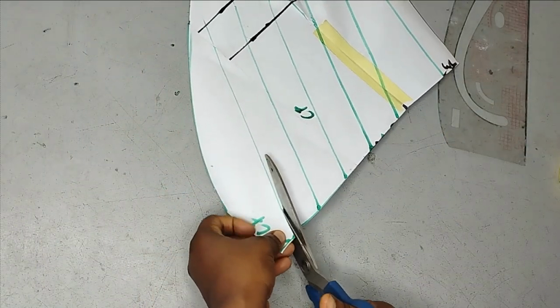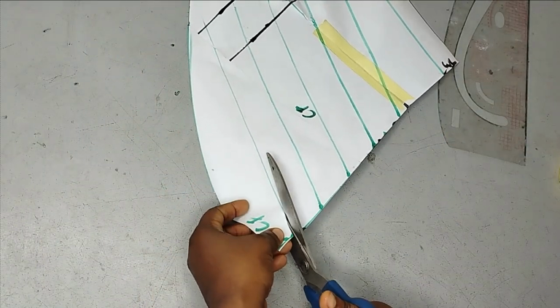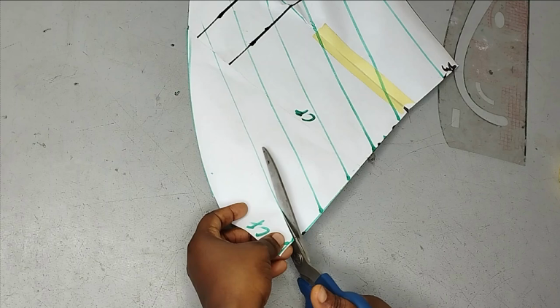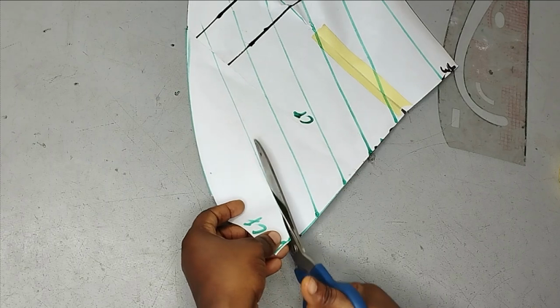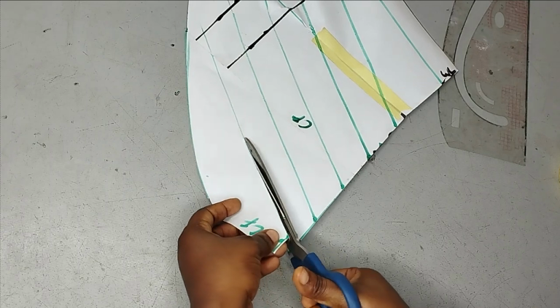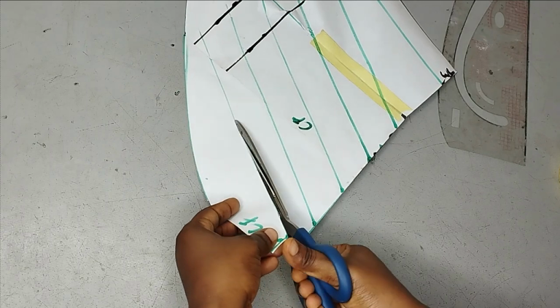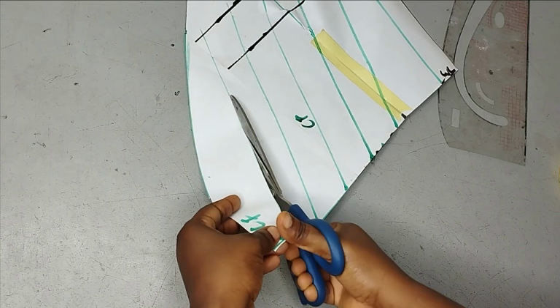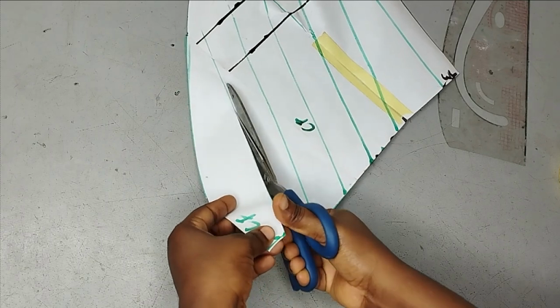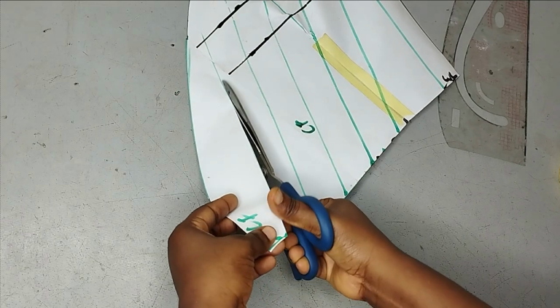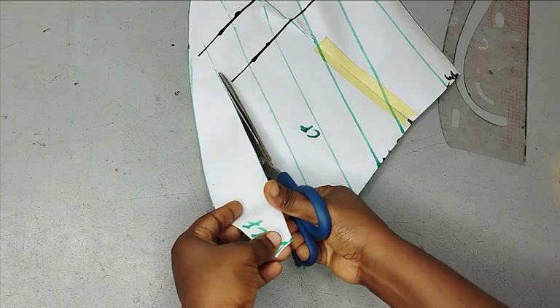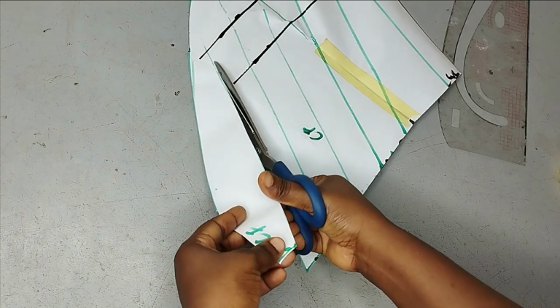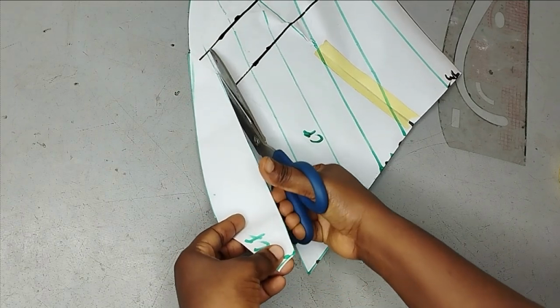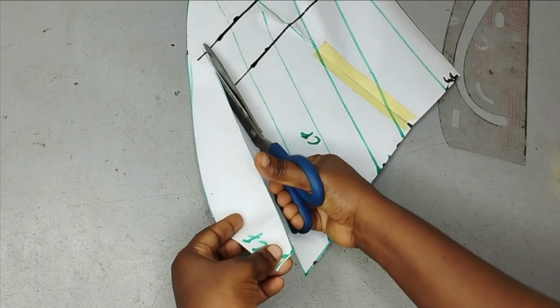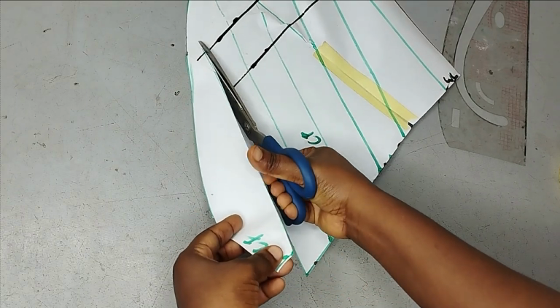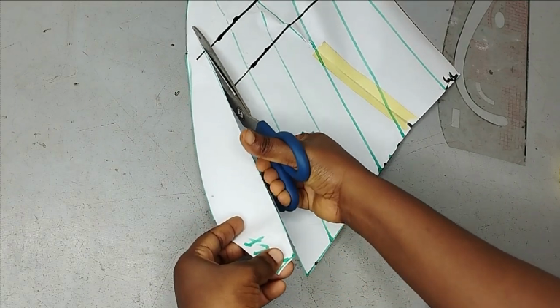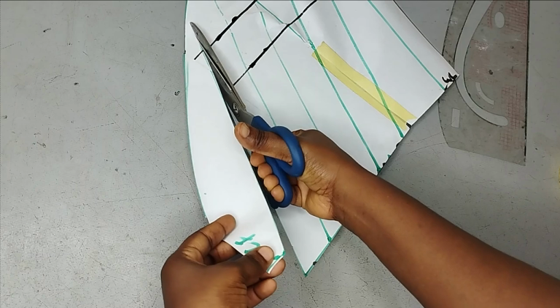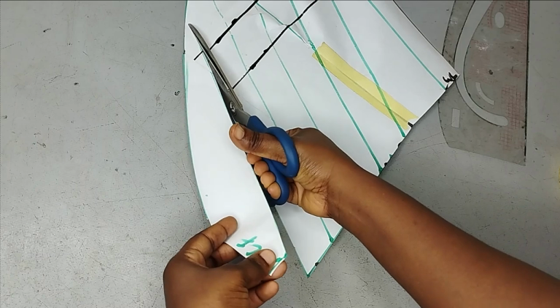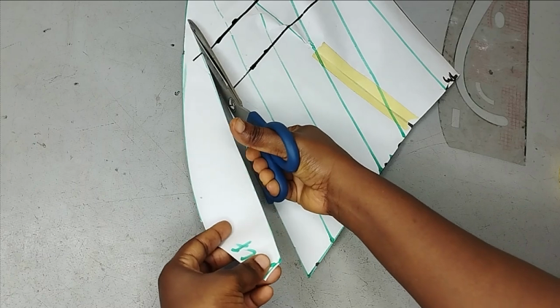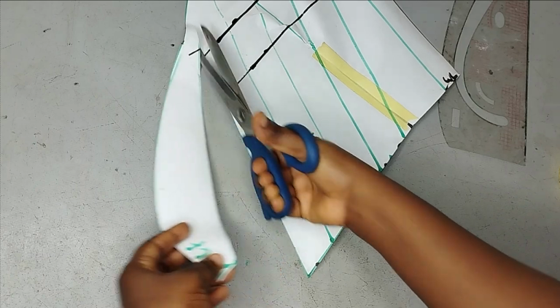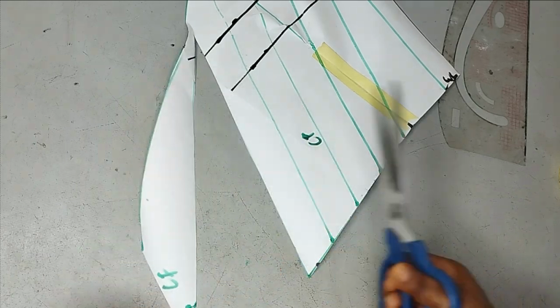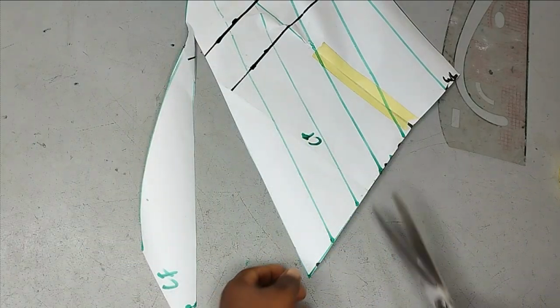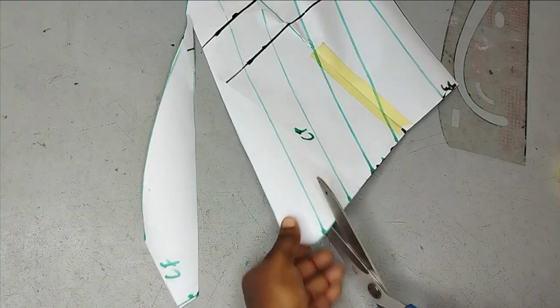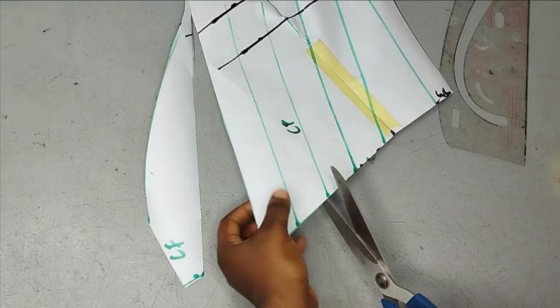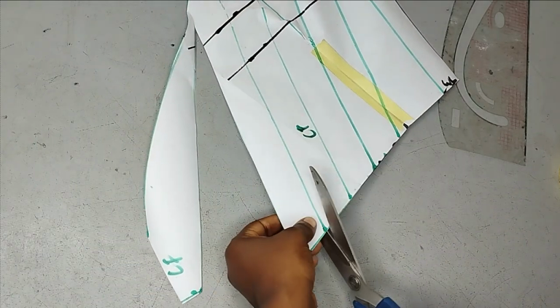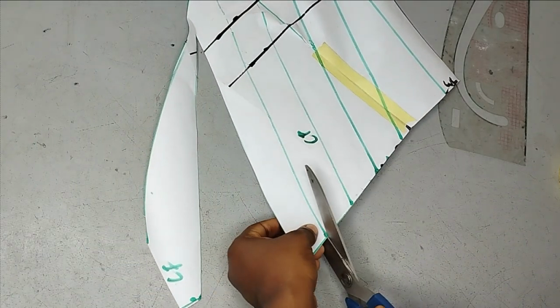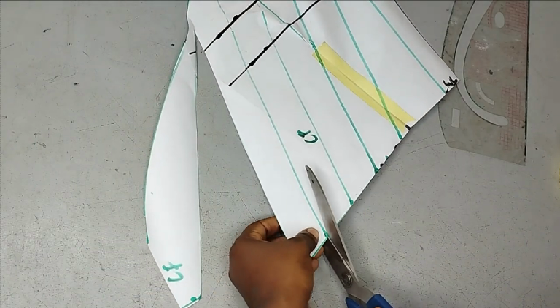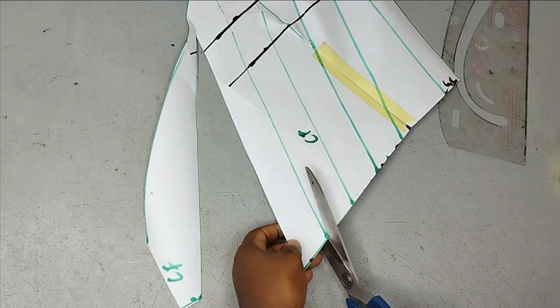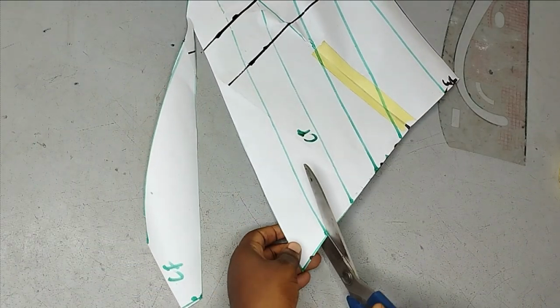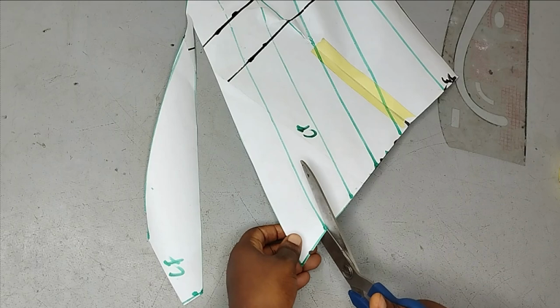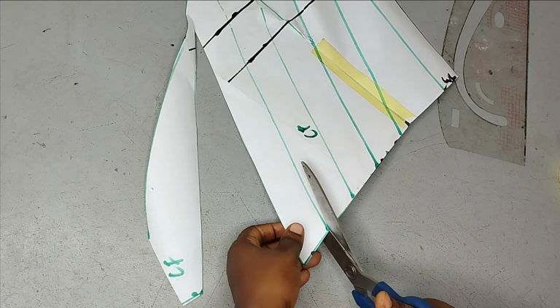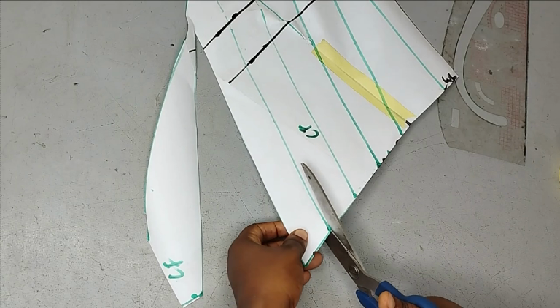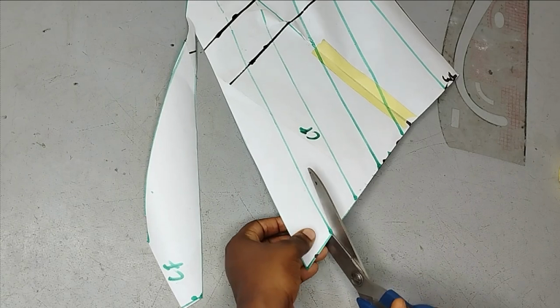After drawing the slash lines, bring your scissors and cut from the lower part all the way to the tip of the upper part. You're going to cut to the tip so that you can open it up, but you're not going to cut completely.